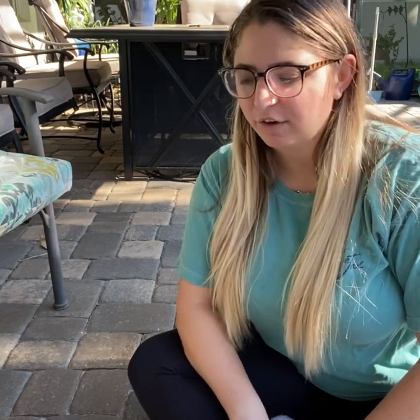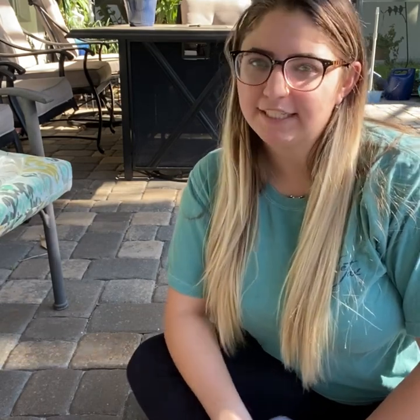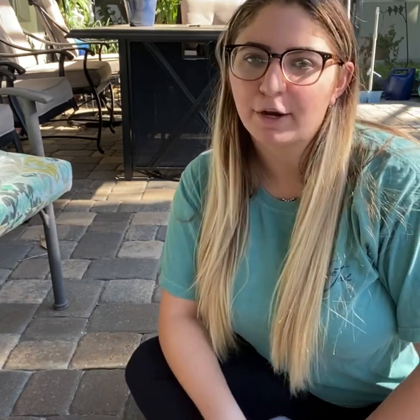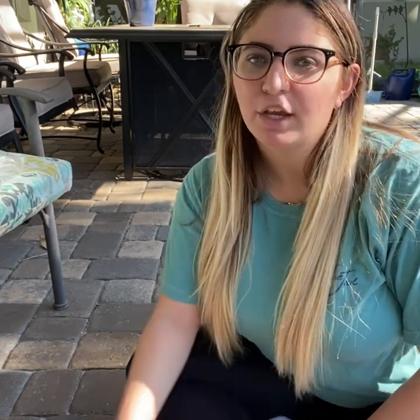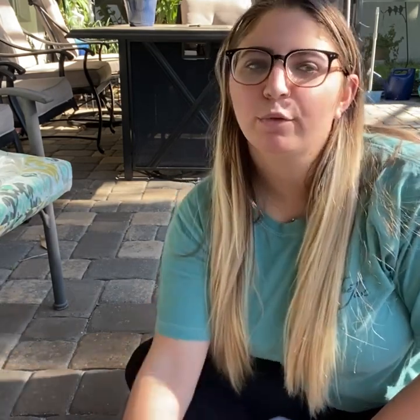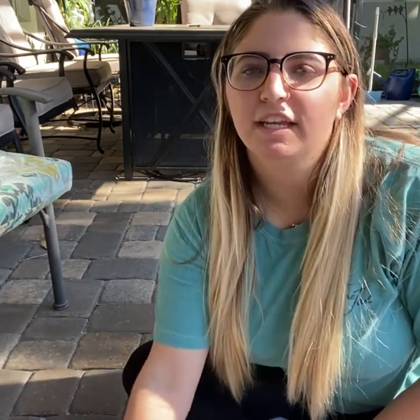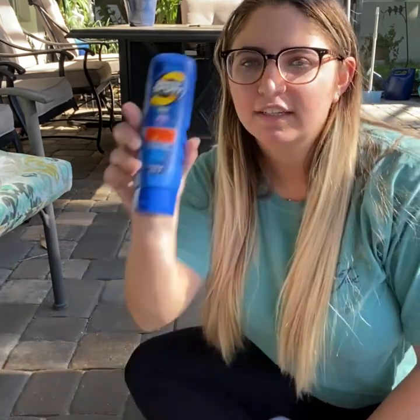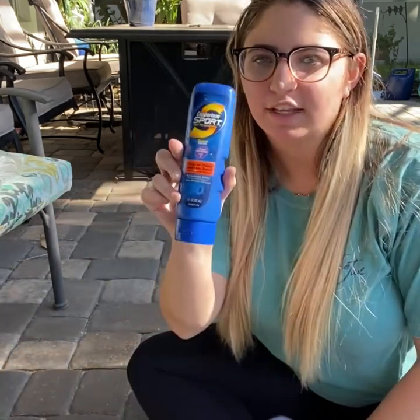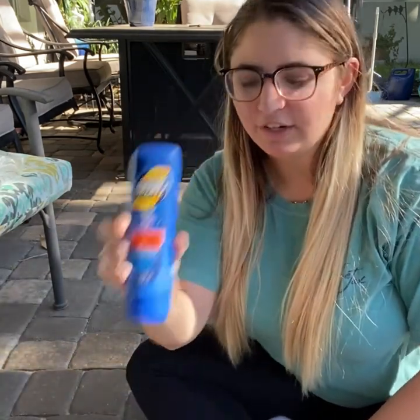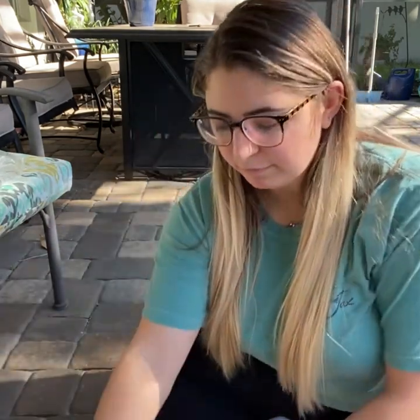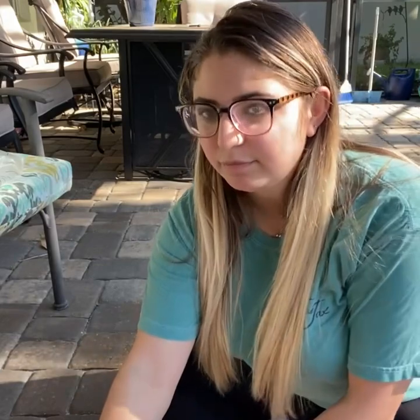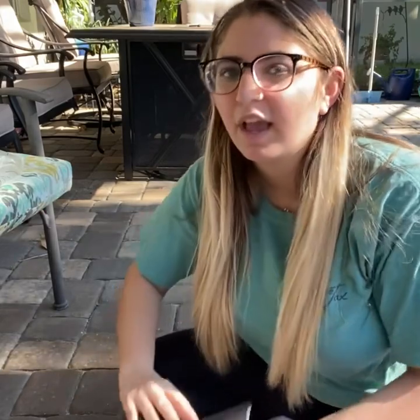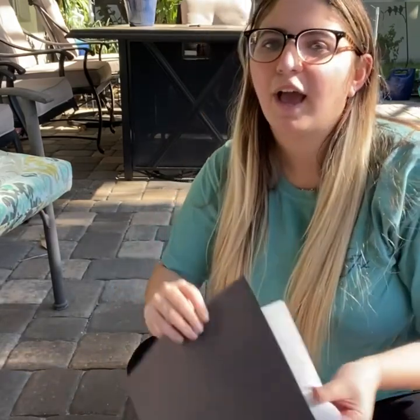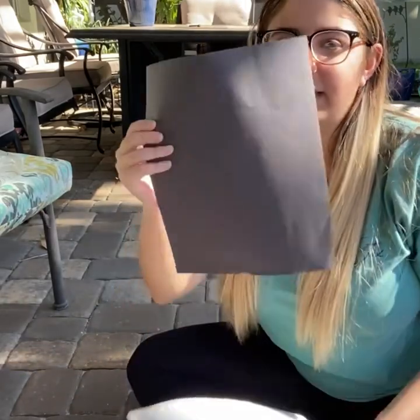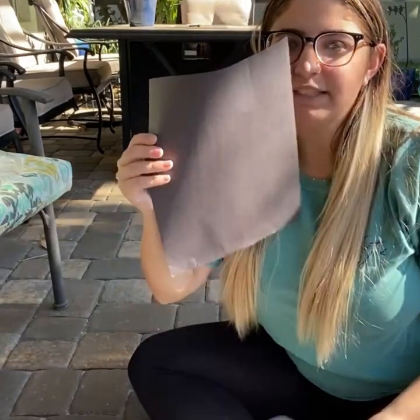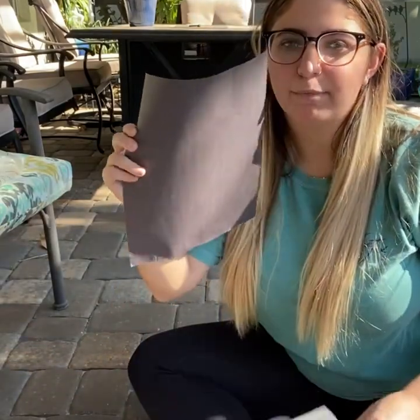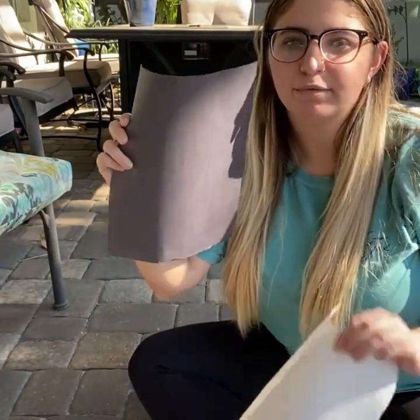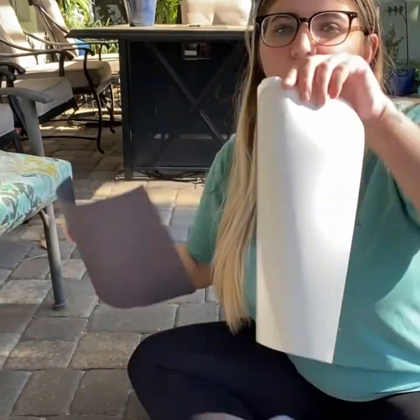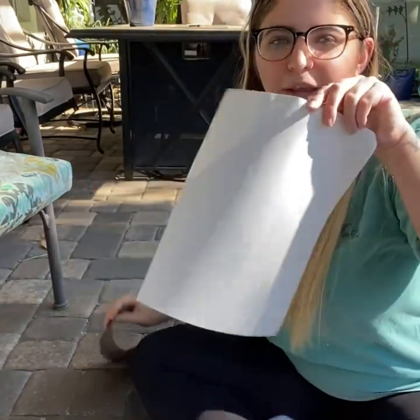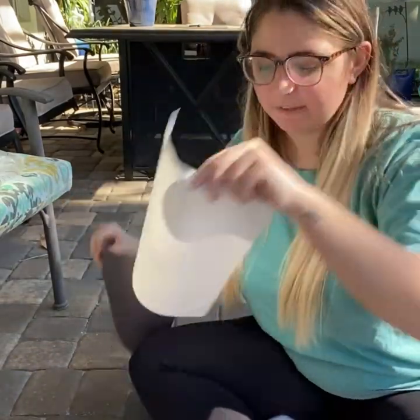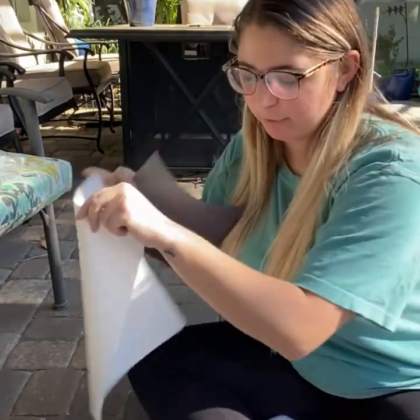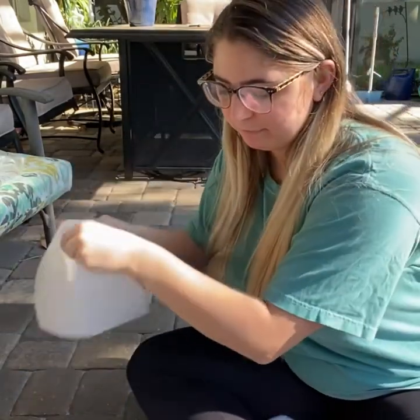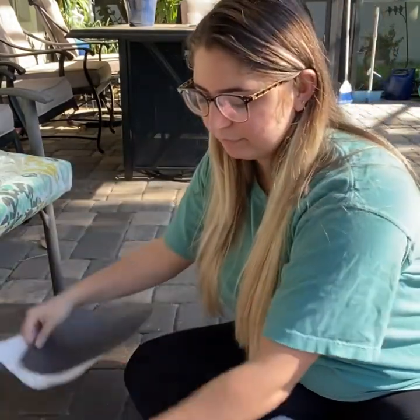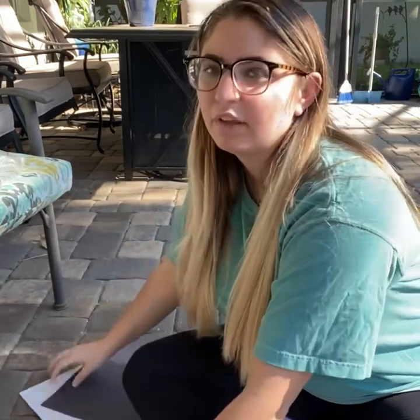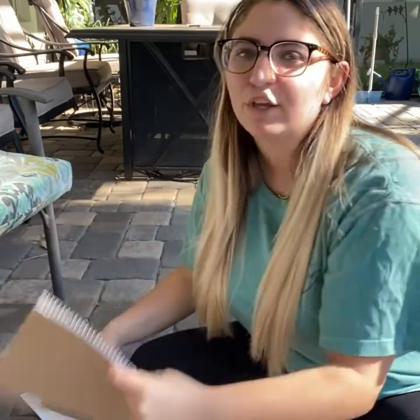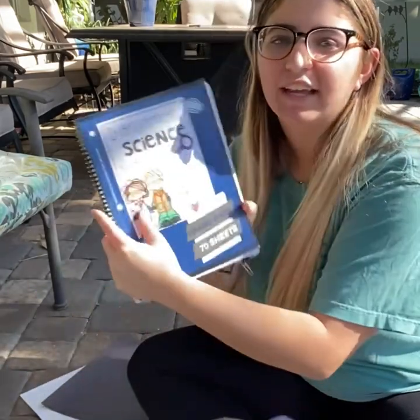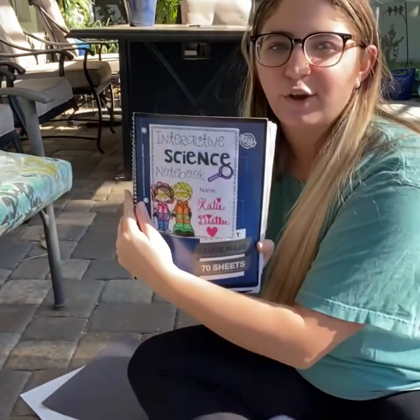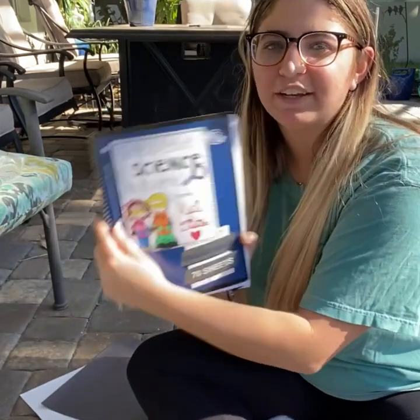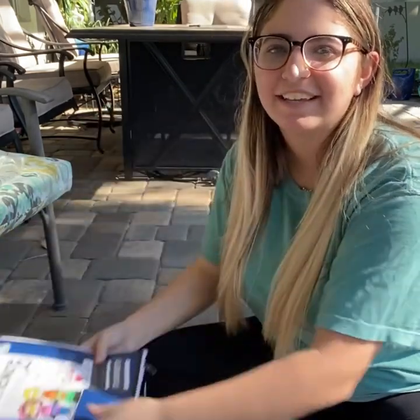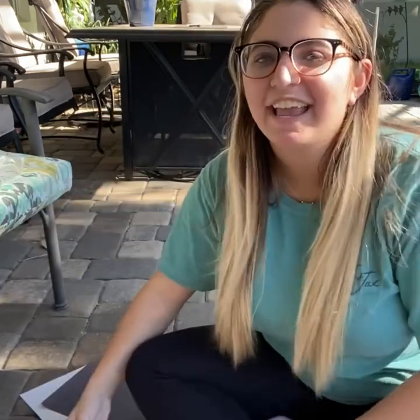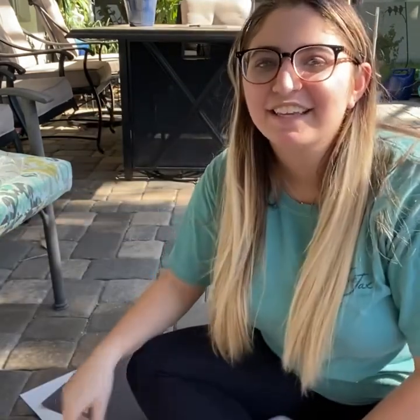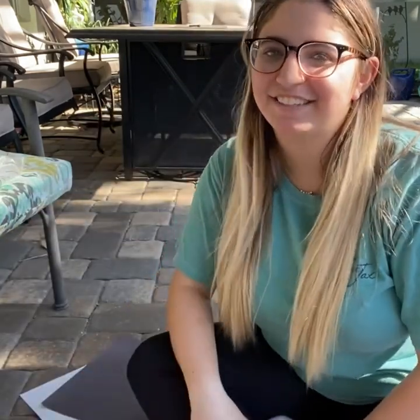For this experiment, you only need sunscreen, a black piece of paper, a white piece of paper, your science notebook, and the sun.